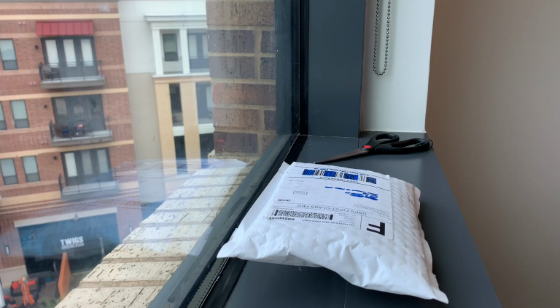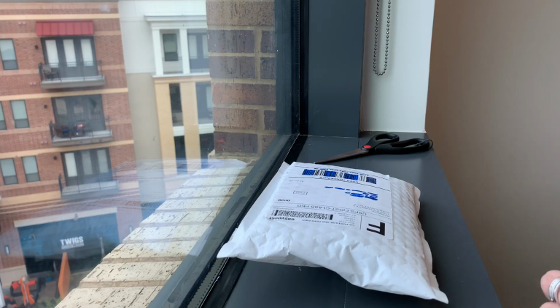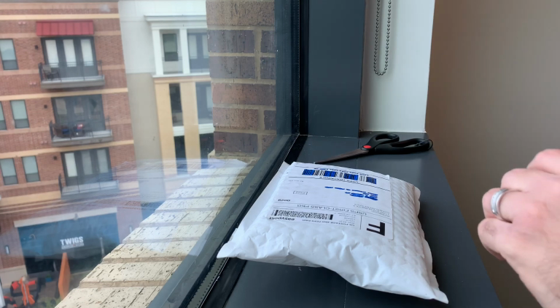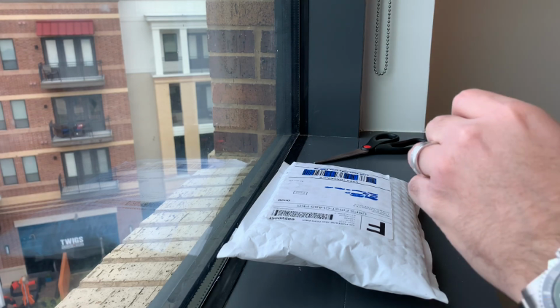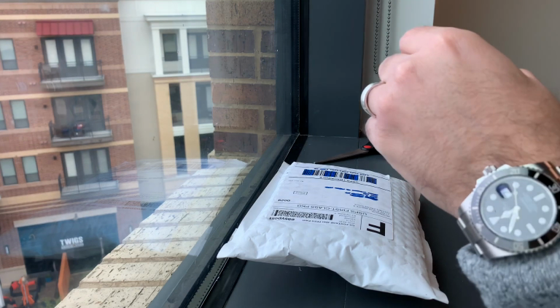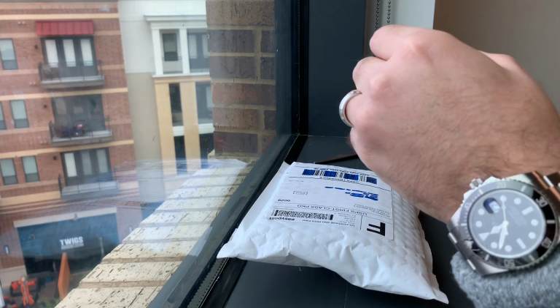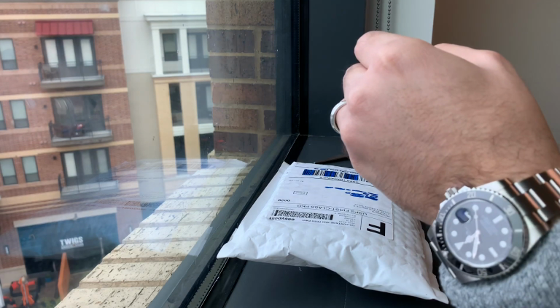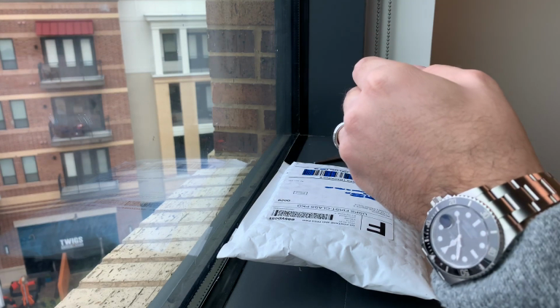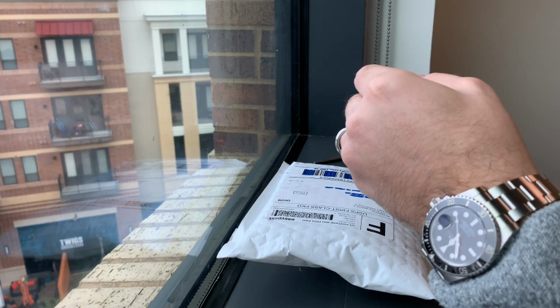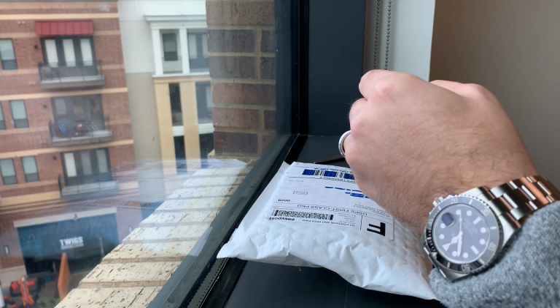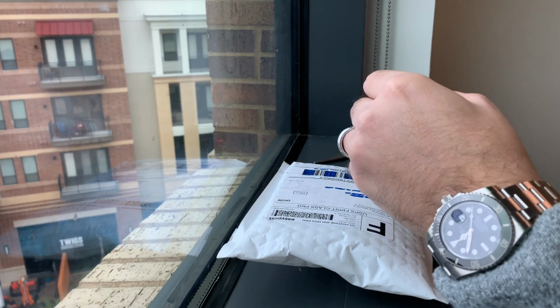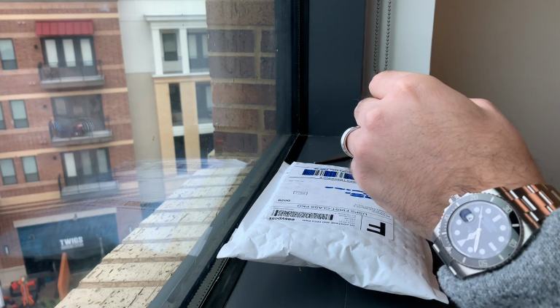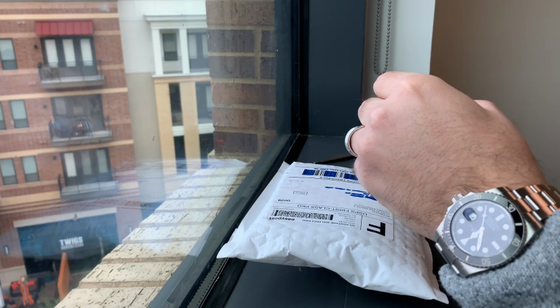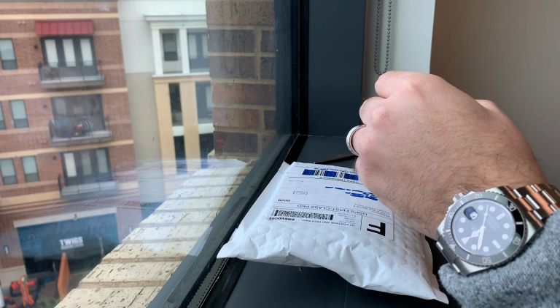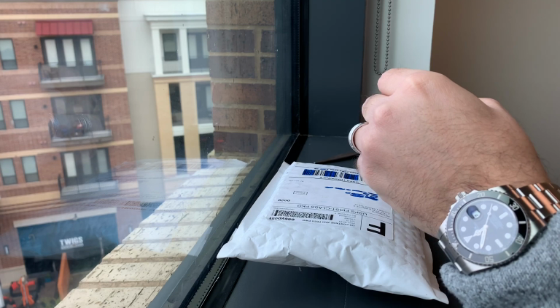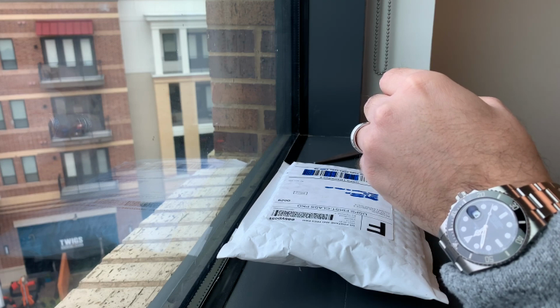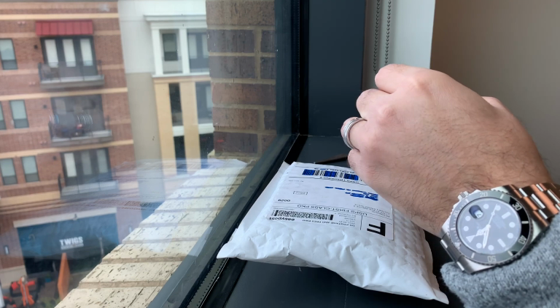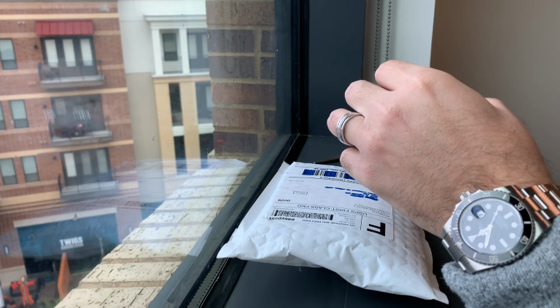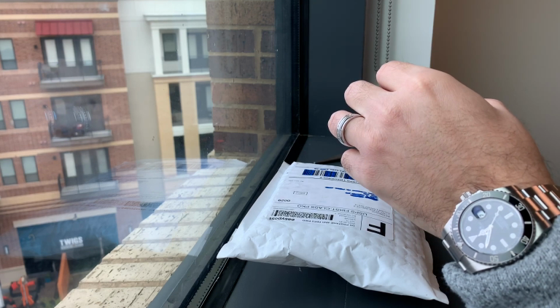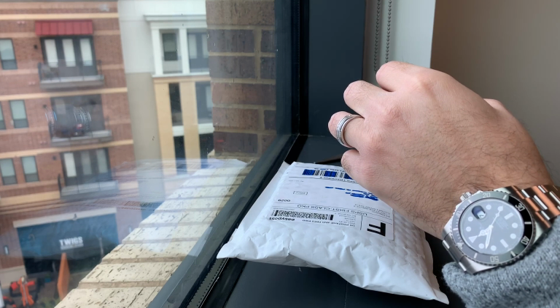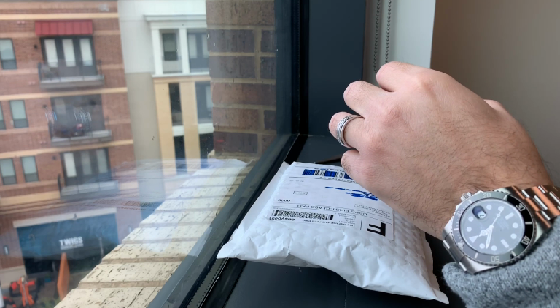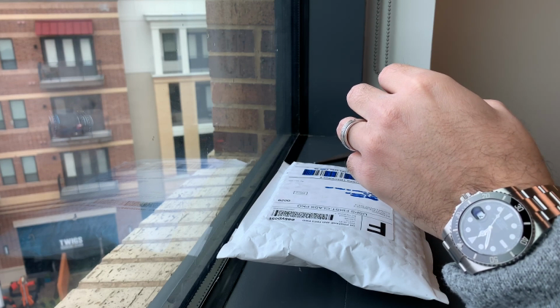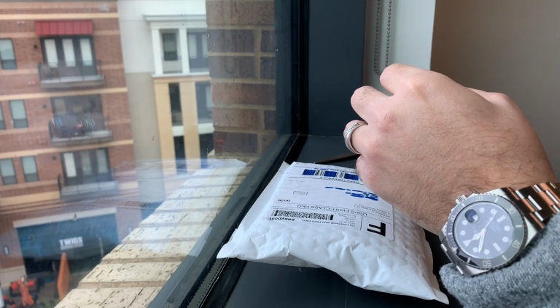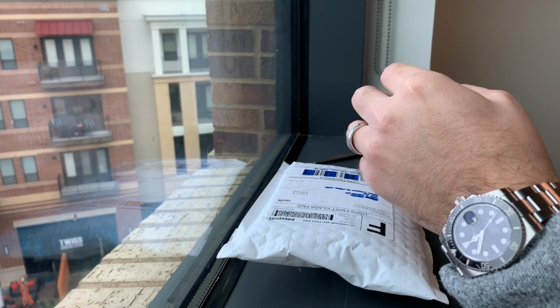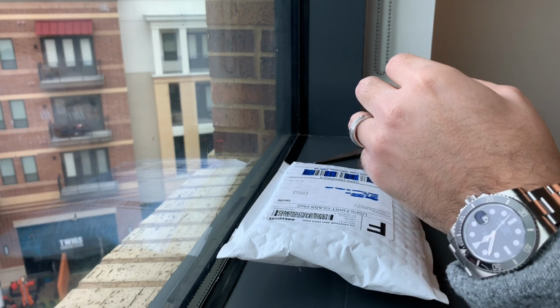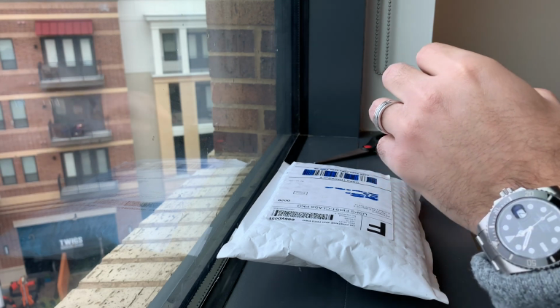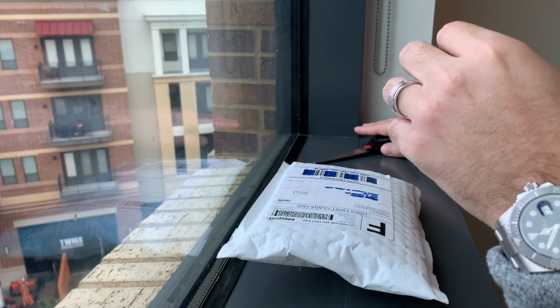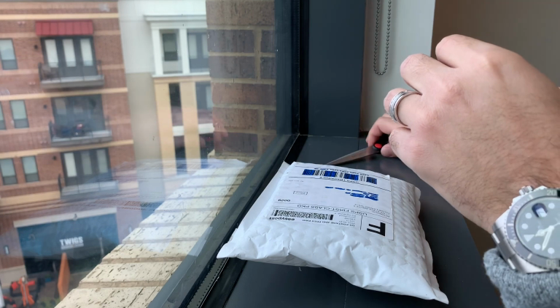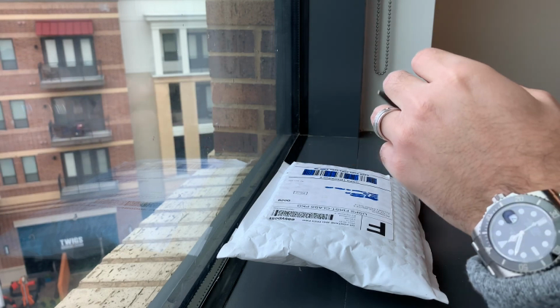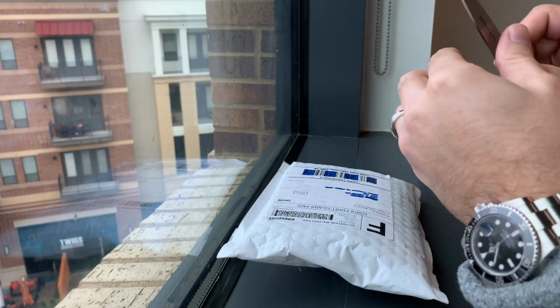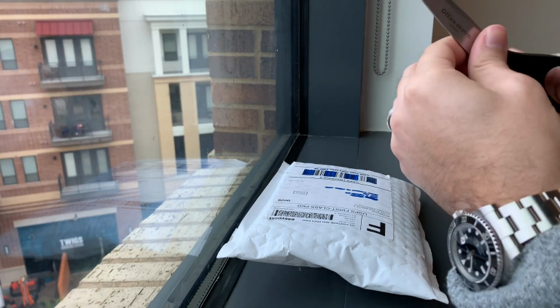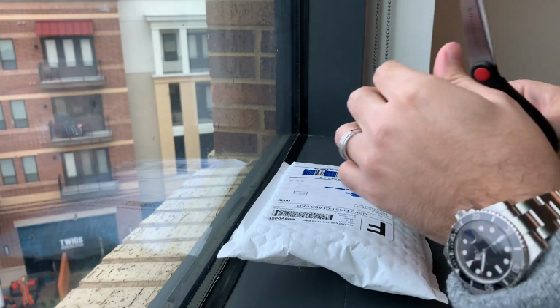A quick wrist check — as you can see I'm wearing my Rolex Submariner. This is my professional watch that I wear every day at work. So let's go ahead and begin by opening it up.